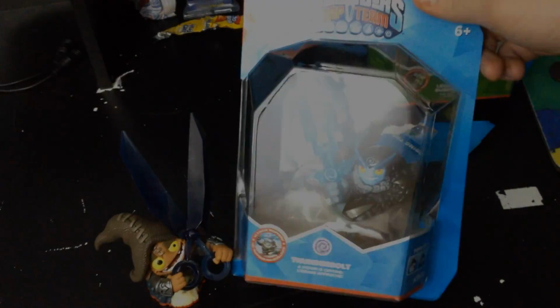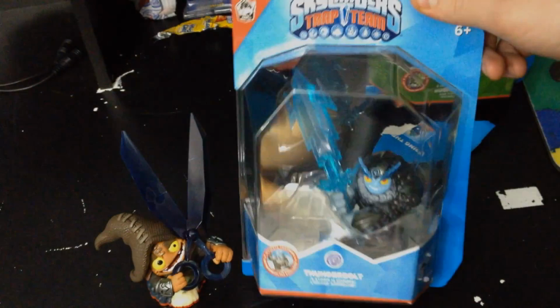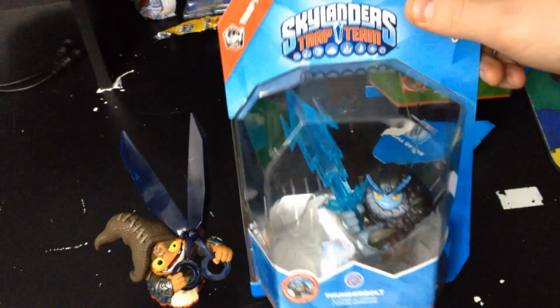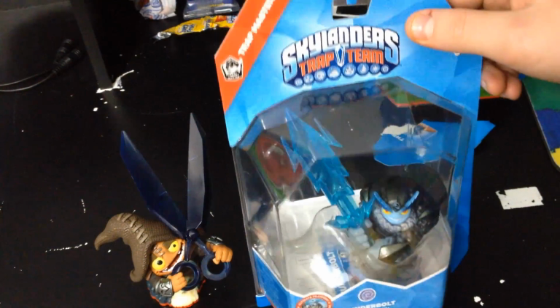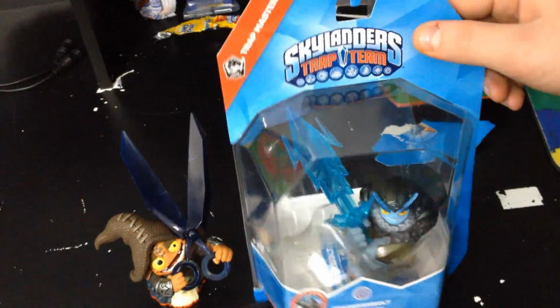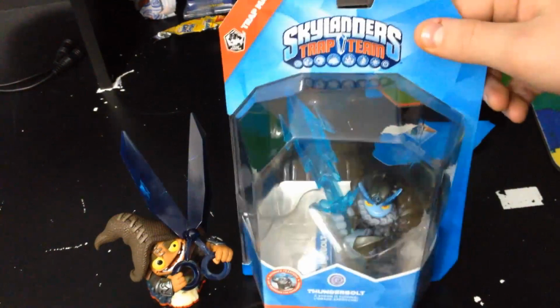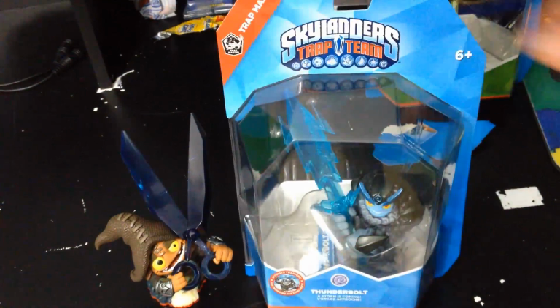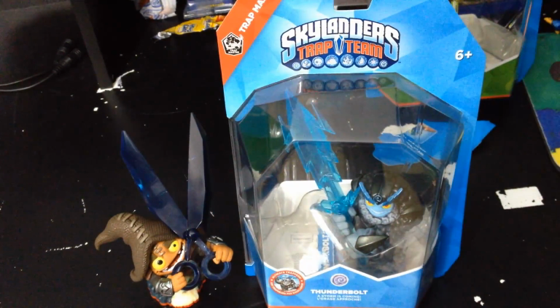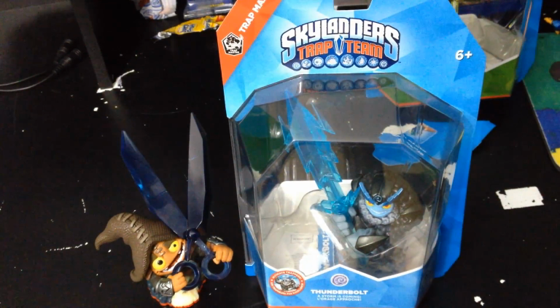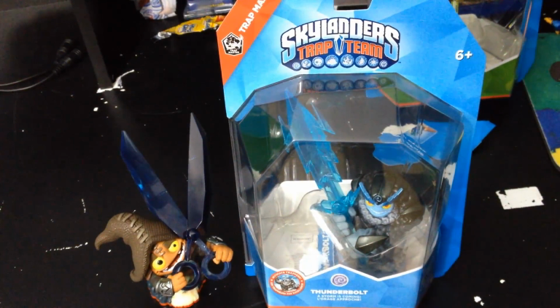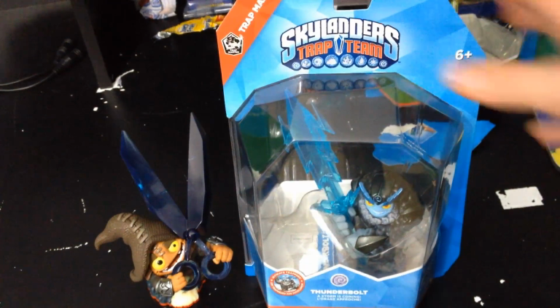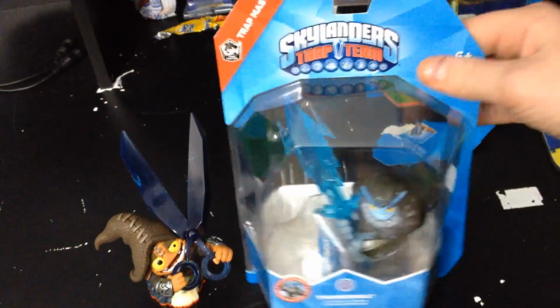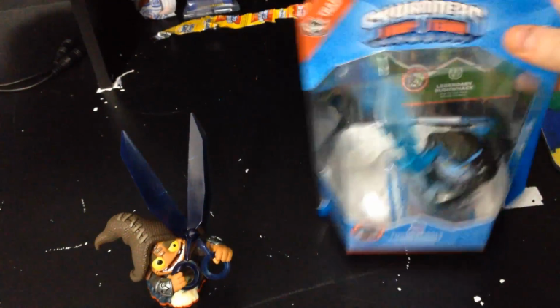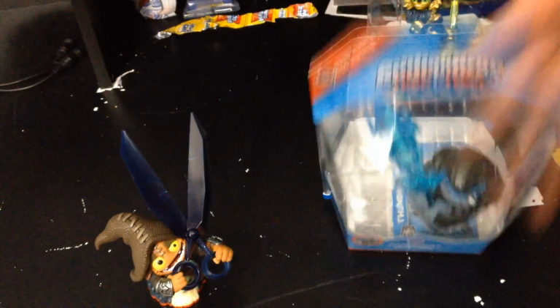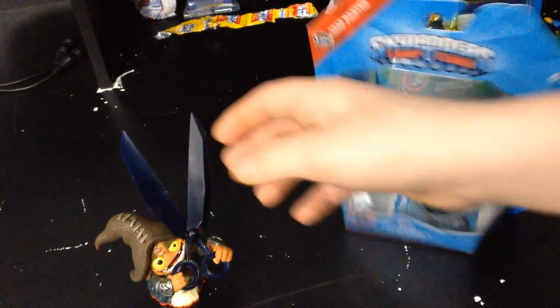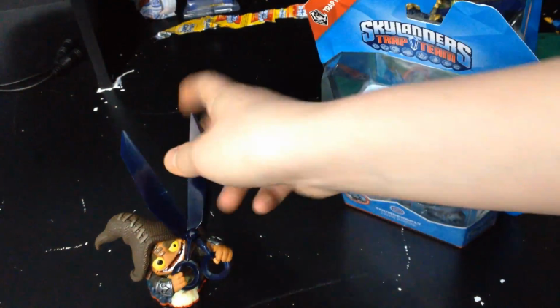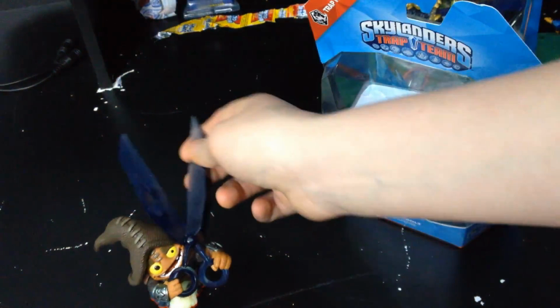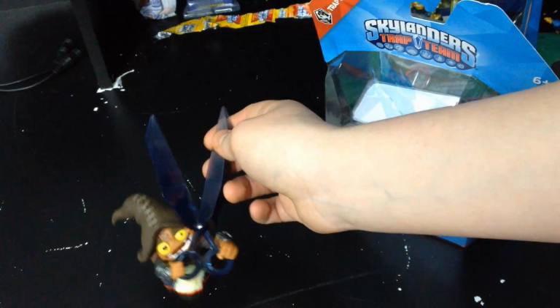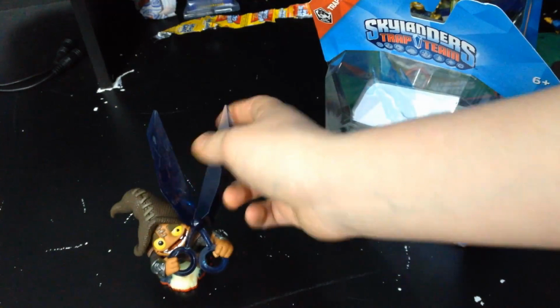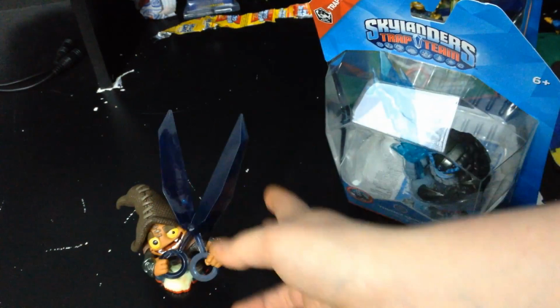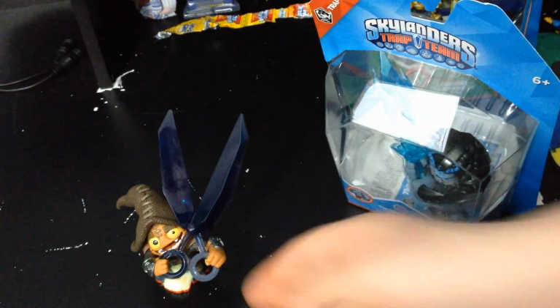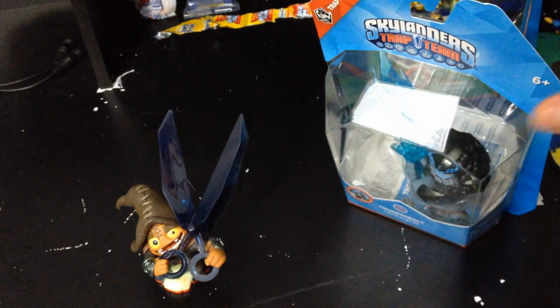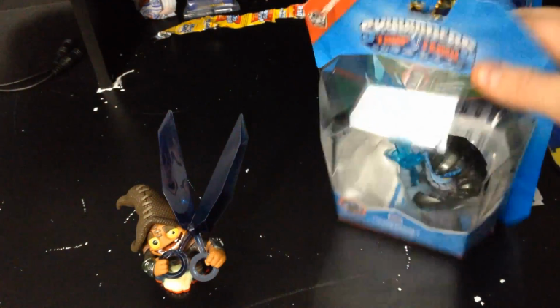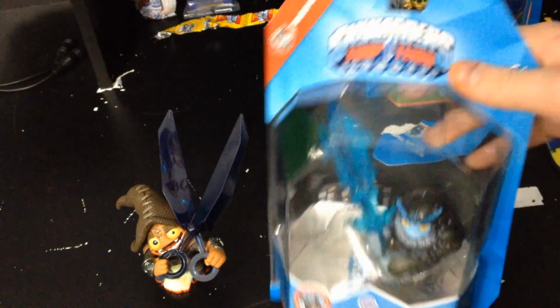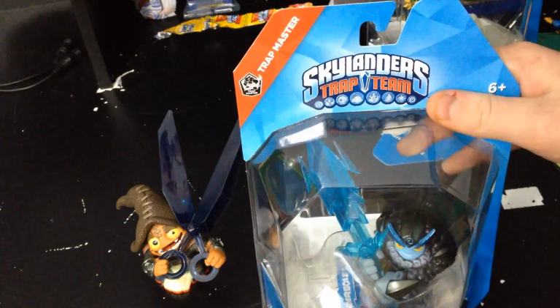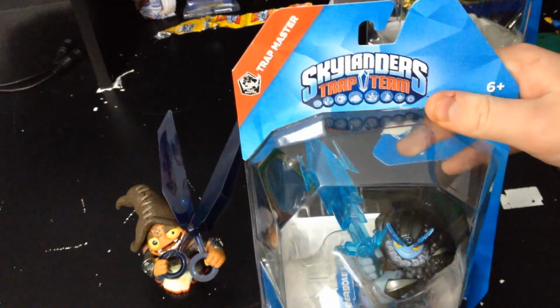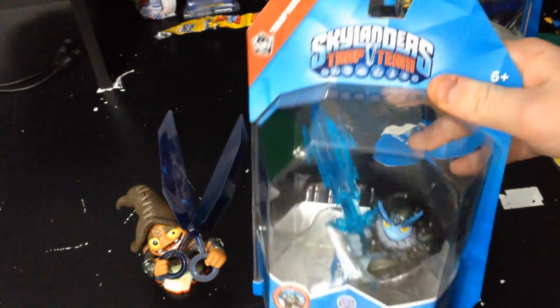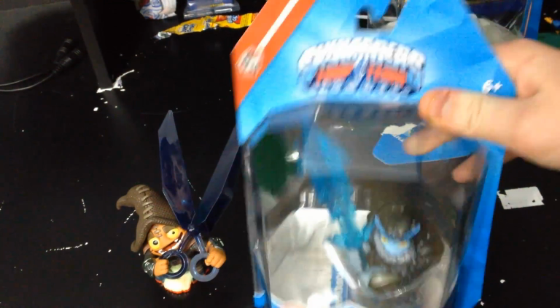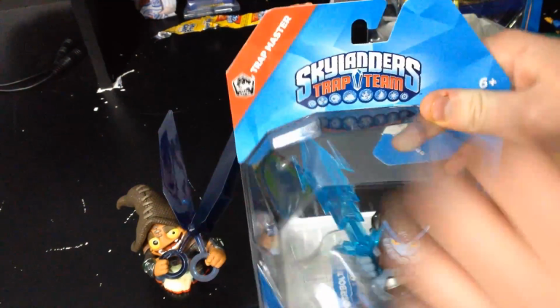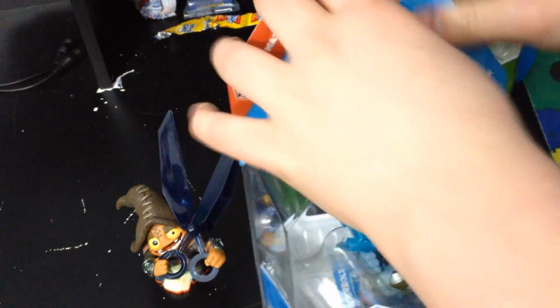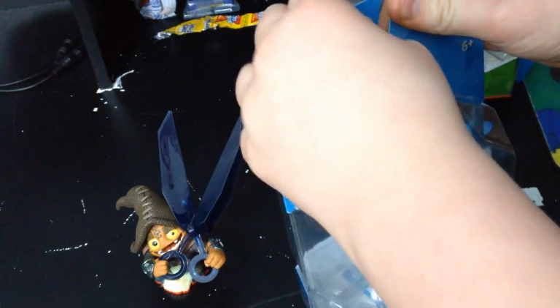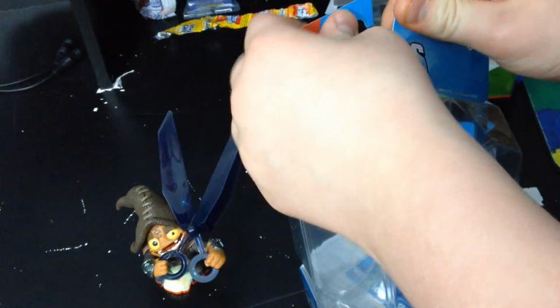What's up guys, it's me United Skylanders America. Today we are here to unbox Thunderbolt. I just unboxed Shortcut — make sure you go check out that video, there should be a link in the description.